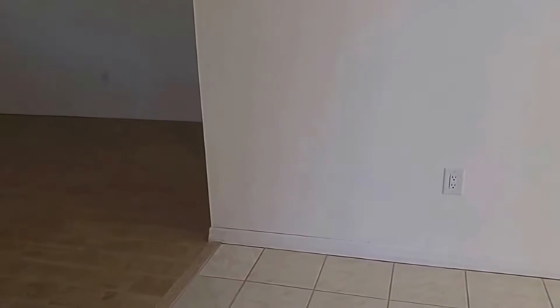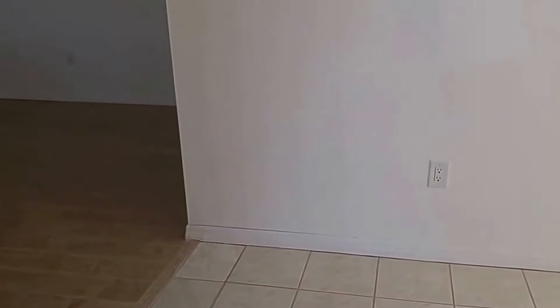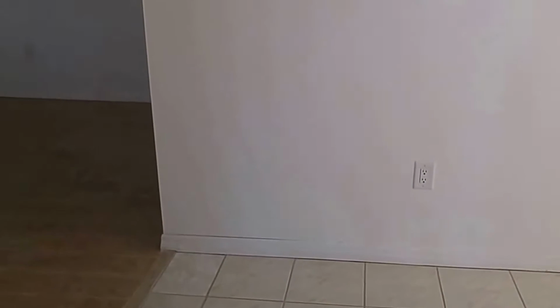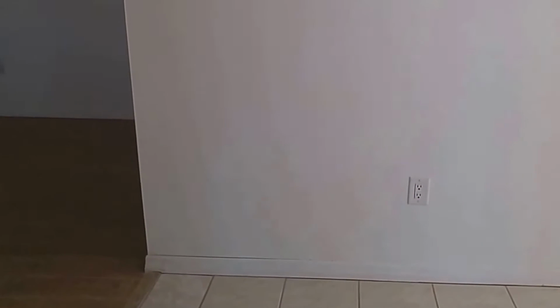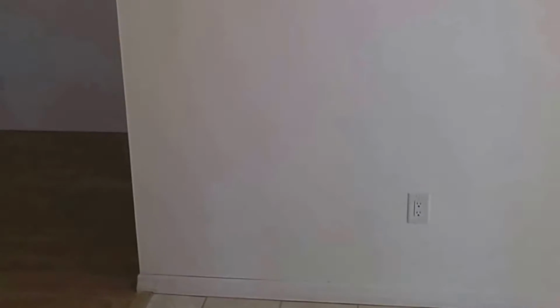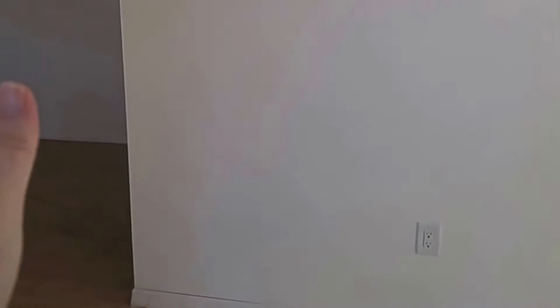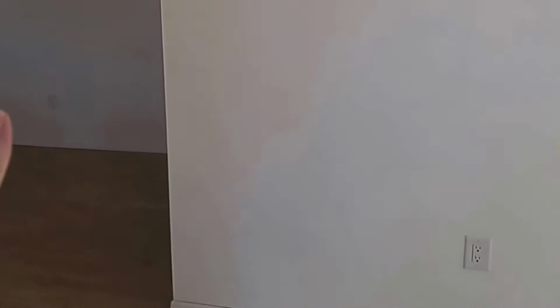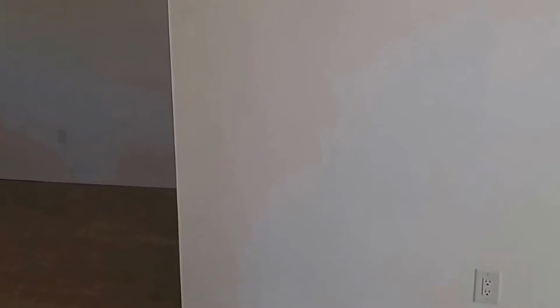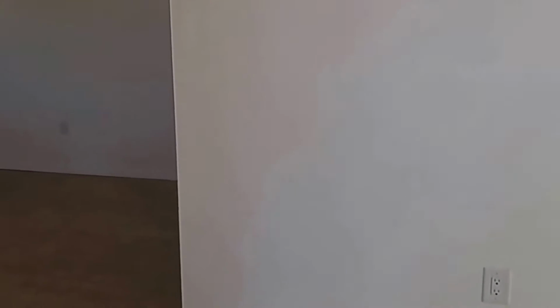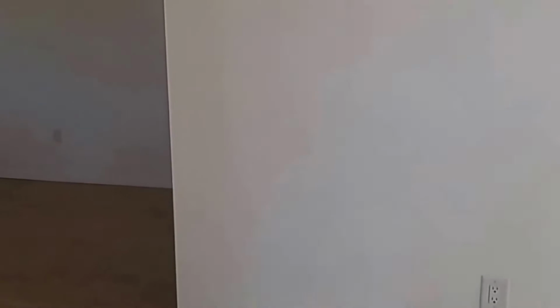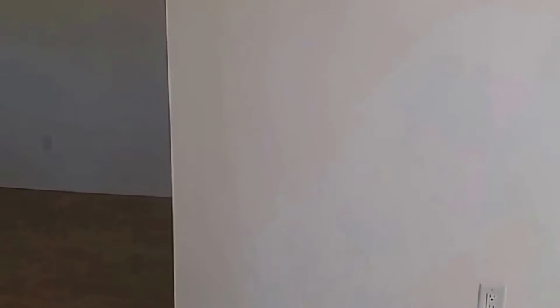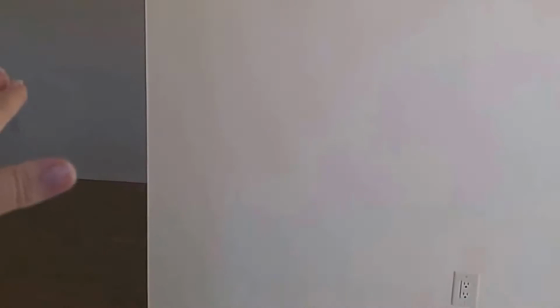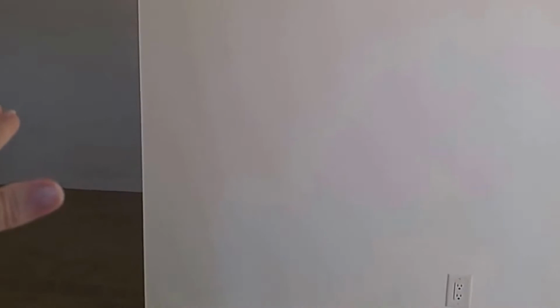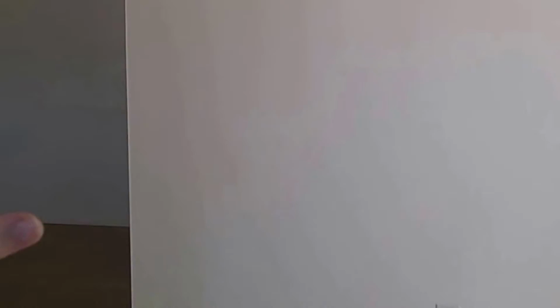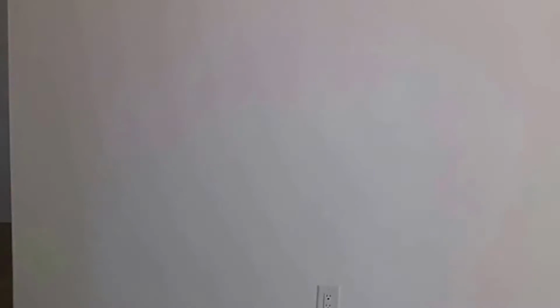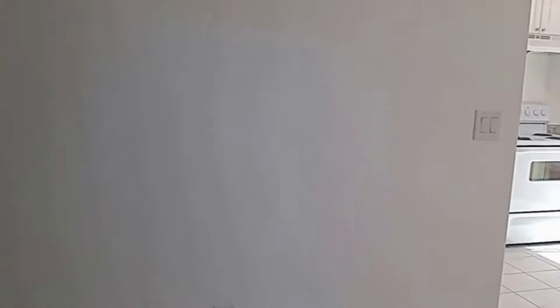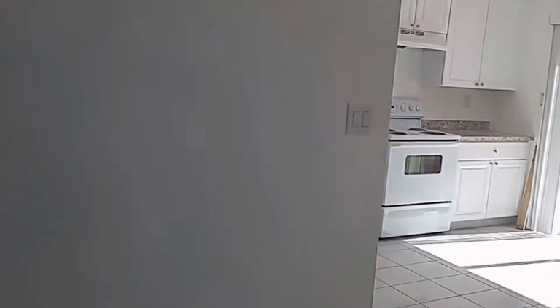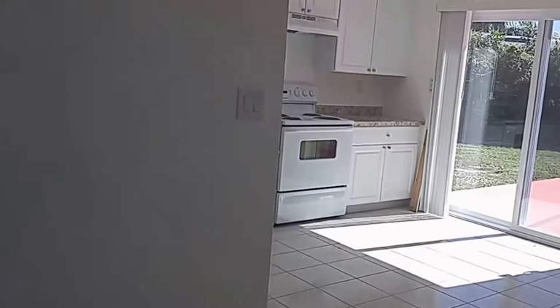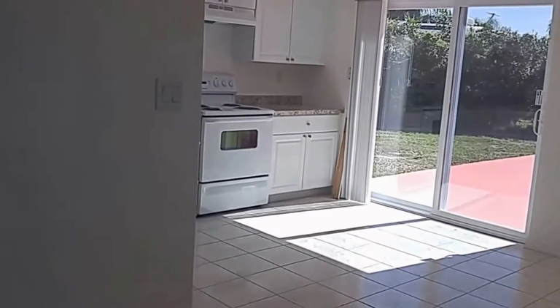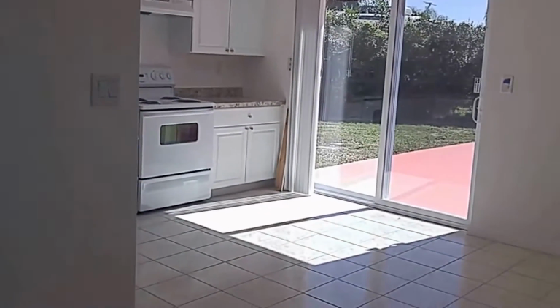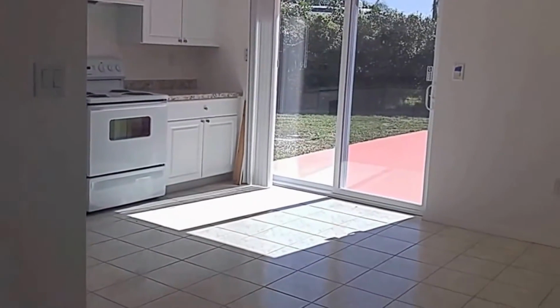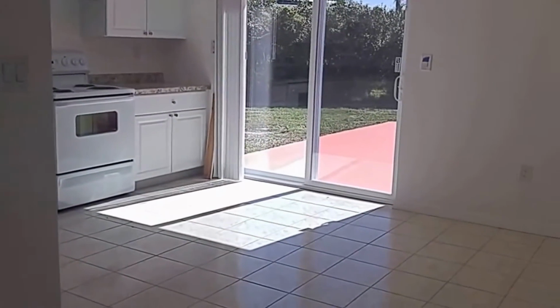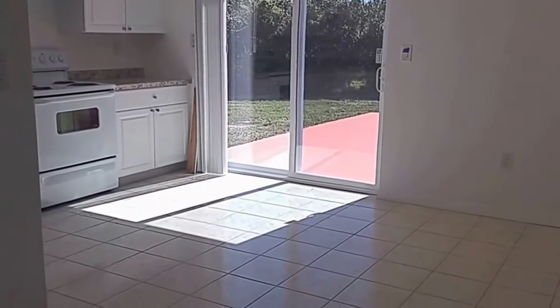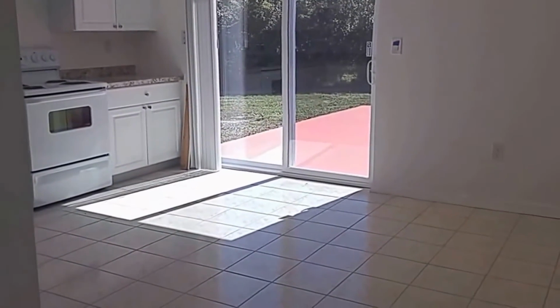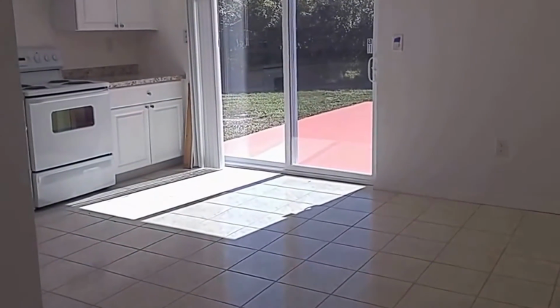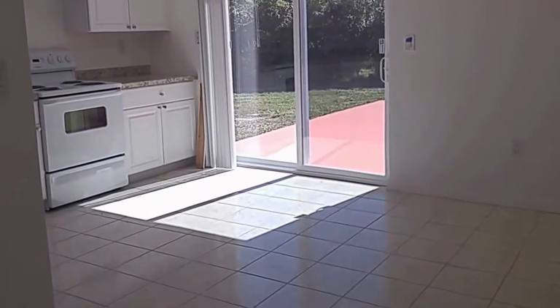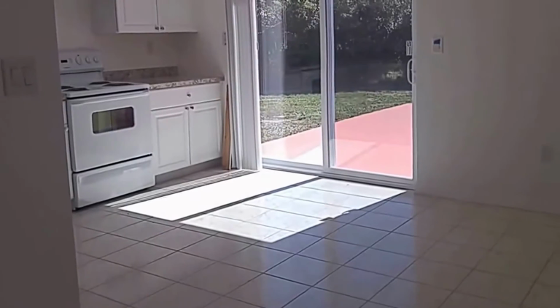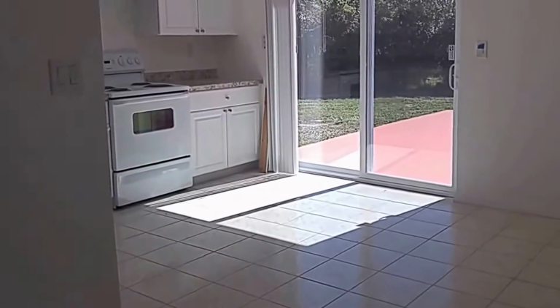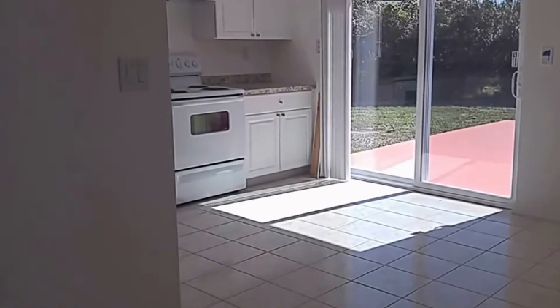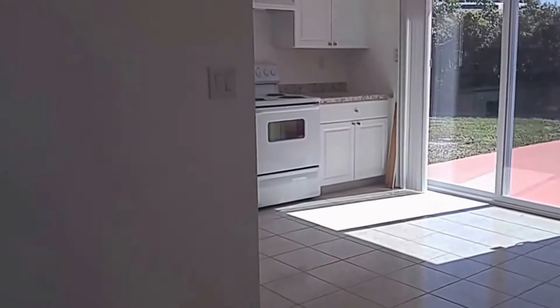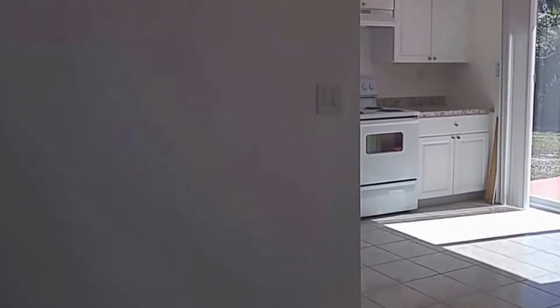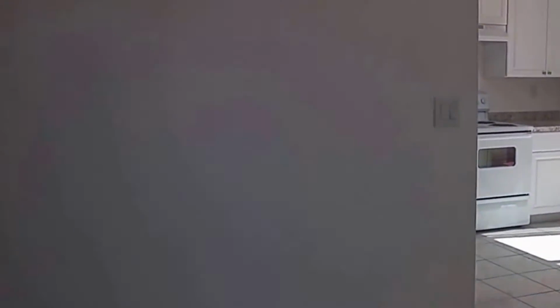Before we go in, I want to point out the layout. To the left we're going to have the living area, the two bedrooms and the bathroom, and to the right we're going to have the kitchen with the eat-in area and the slider that goes out to the patio area.